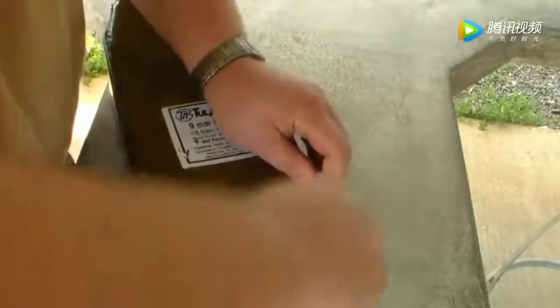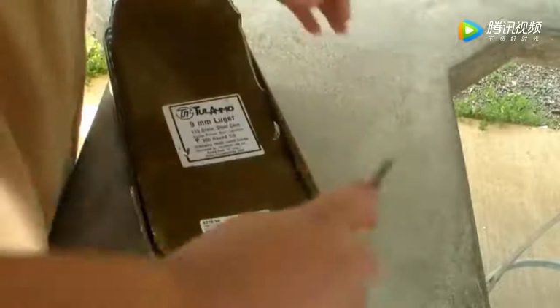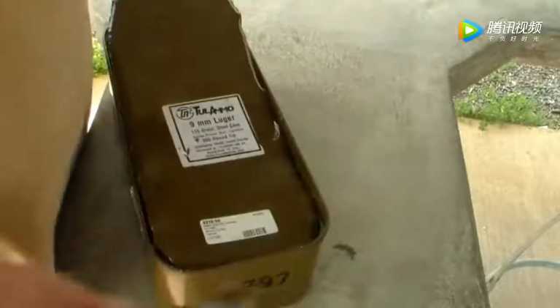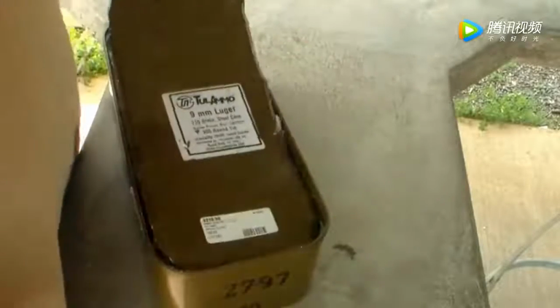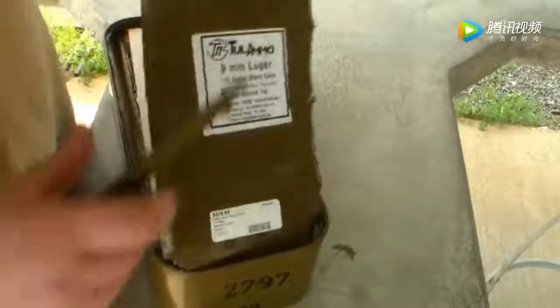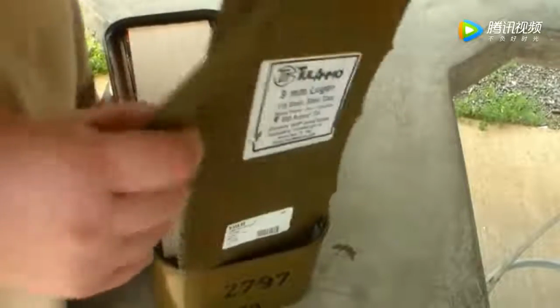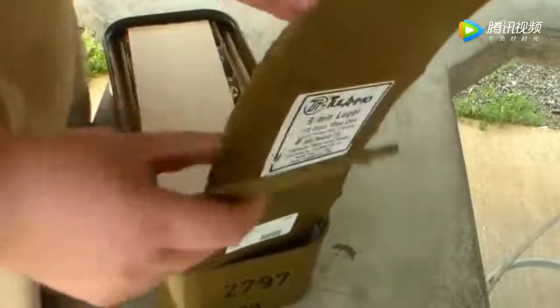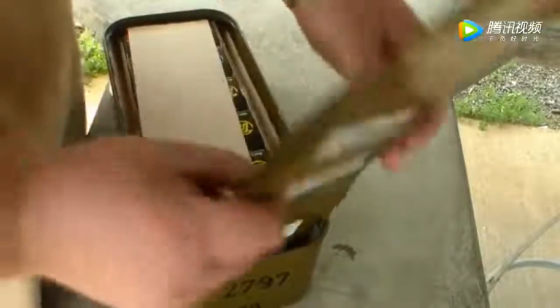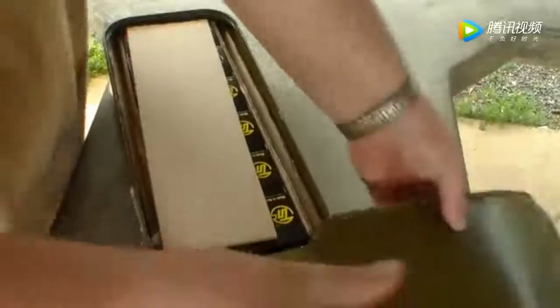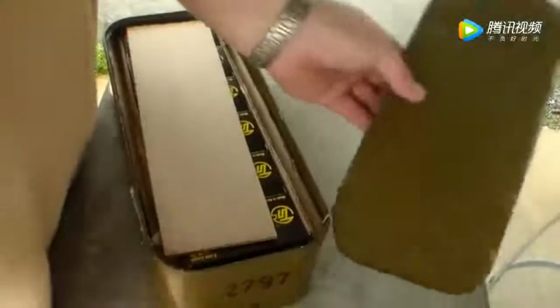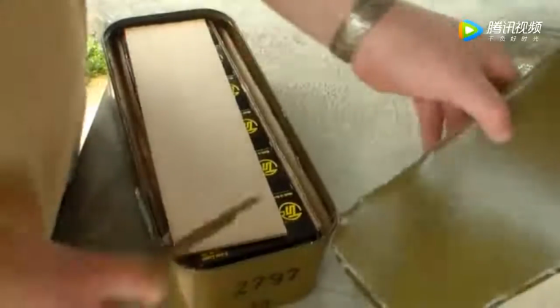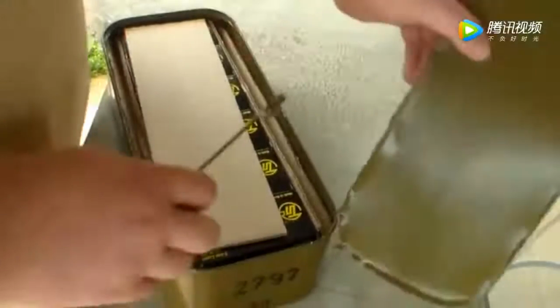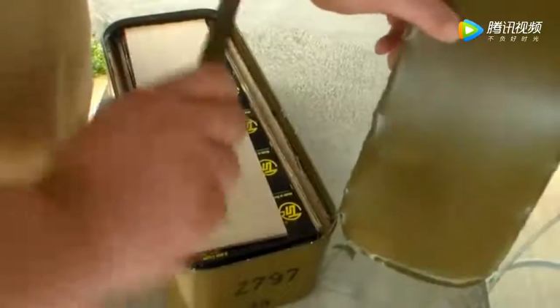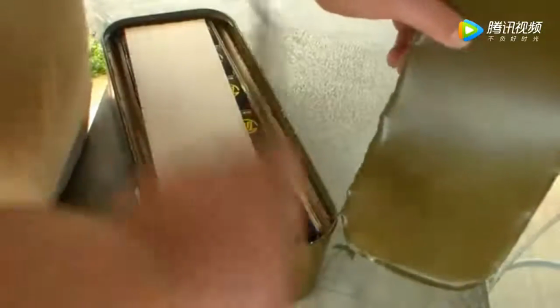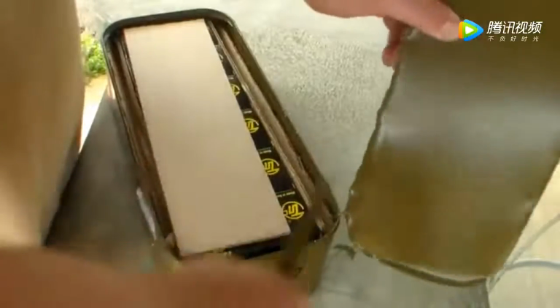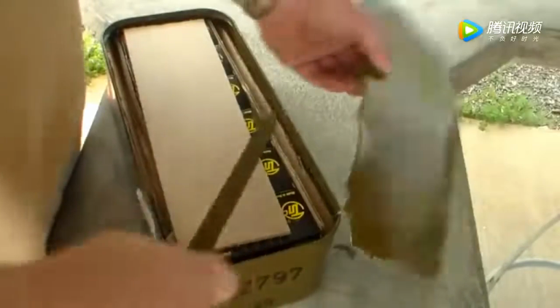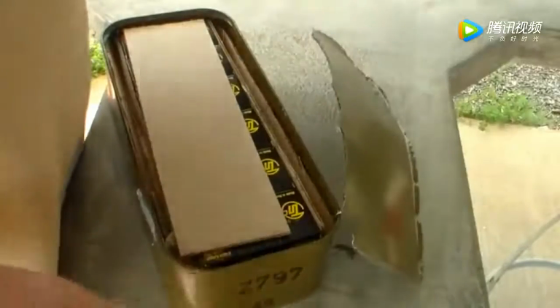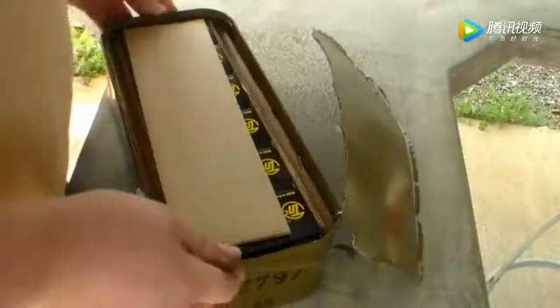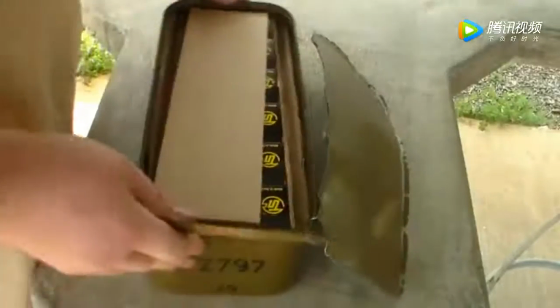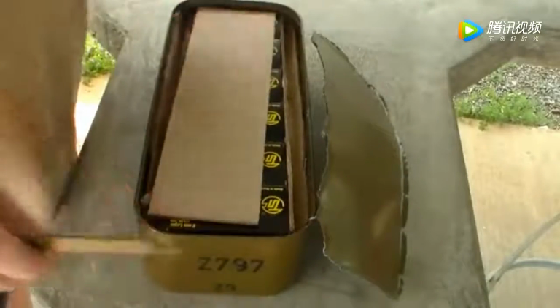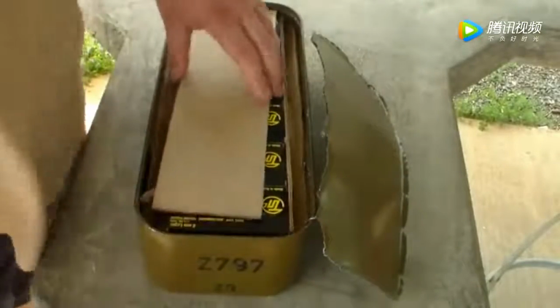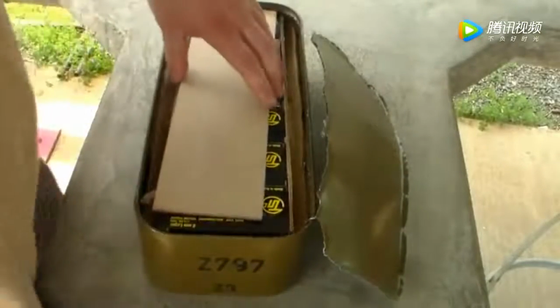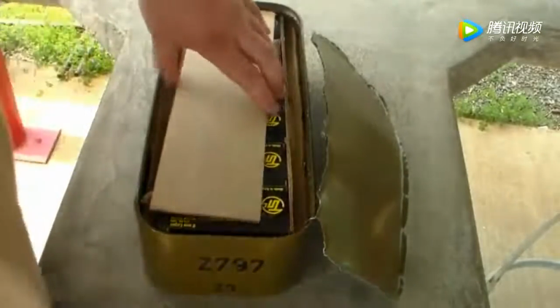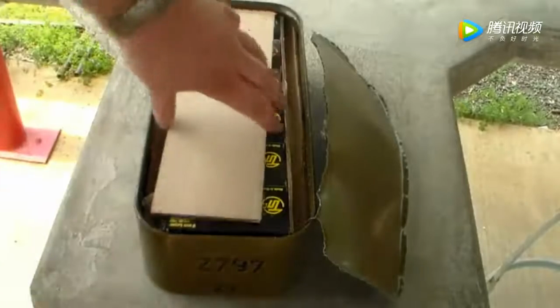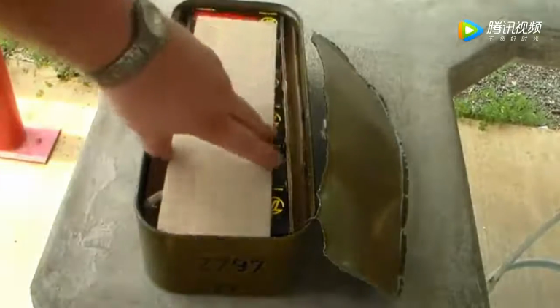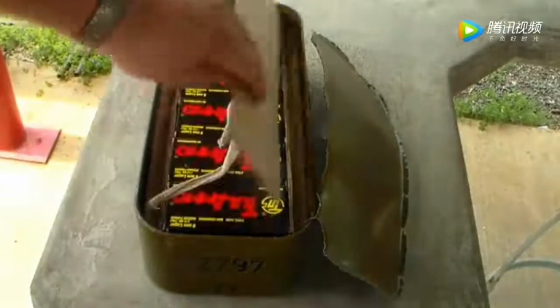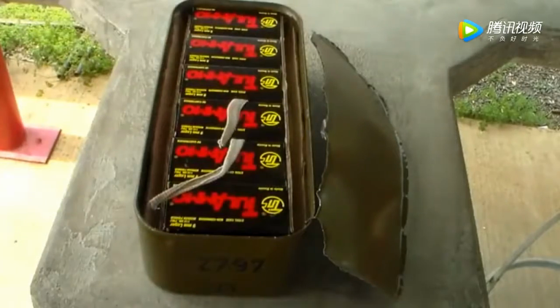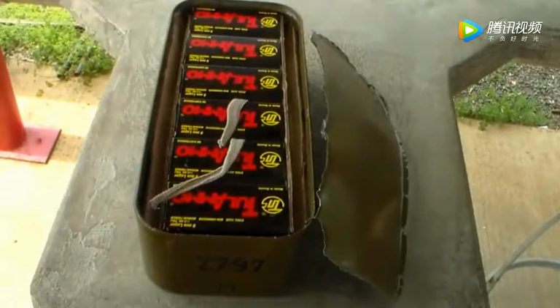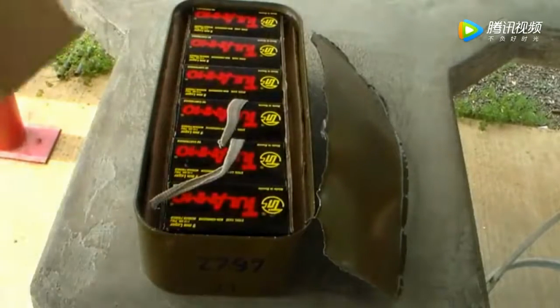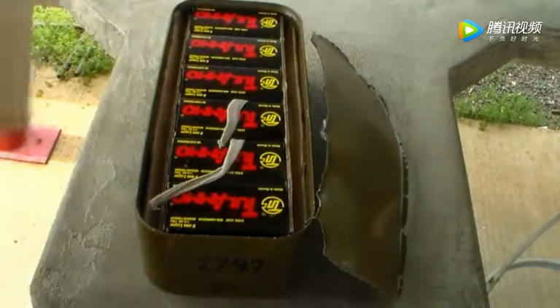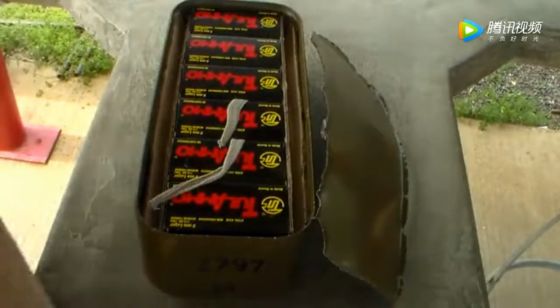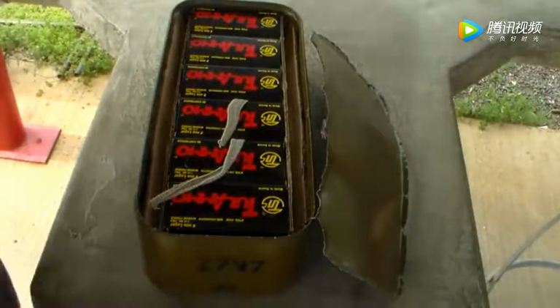Just as fast as that, the lid is off. Got a little sliver there left. You can see there's cardboard, and there's 50-round printed boxes.